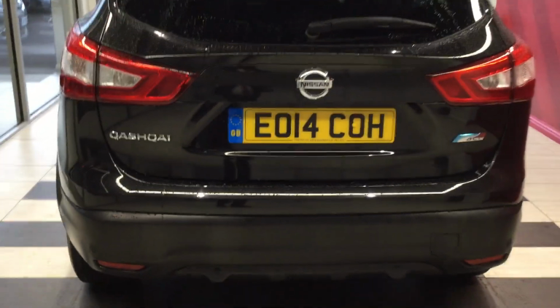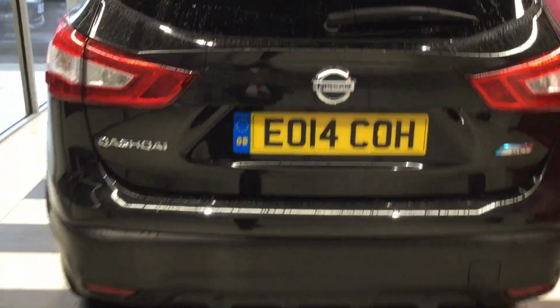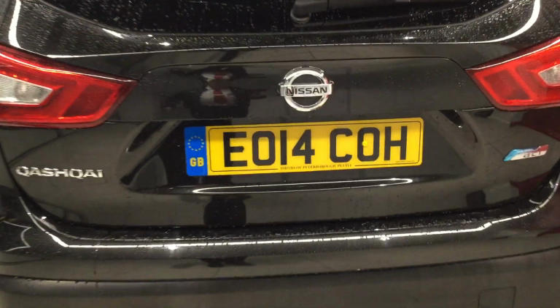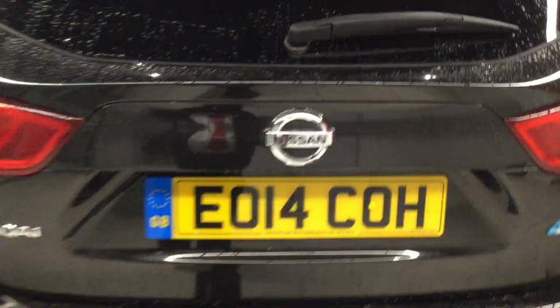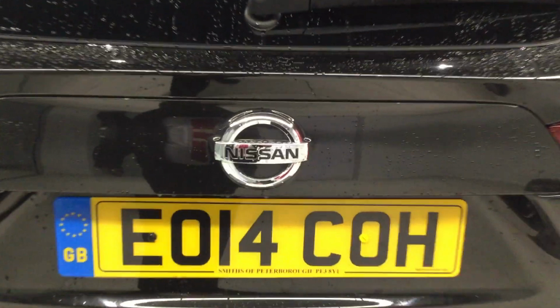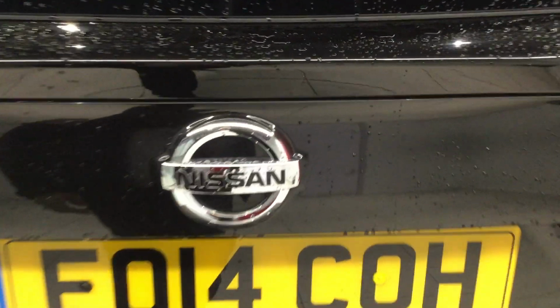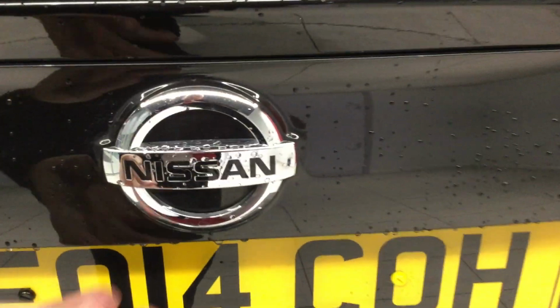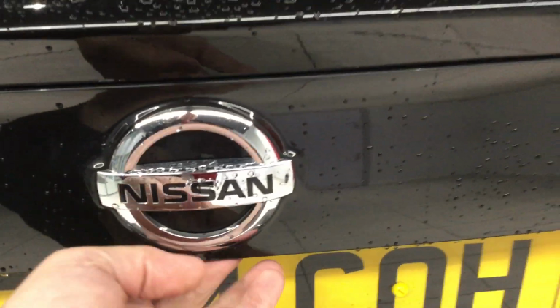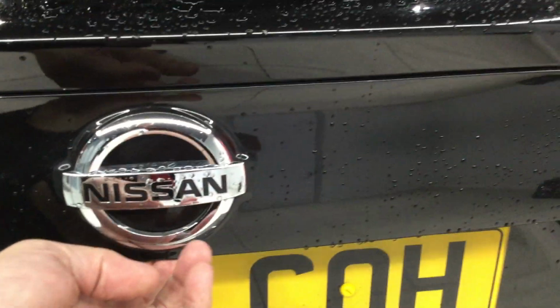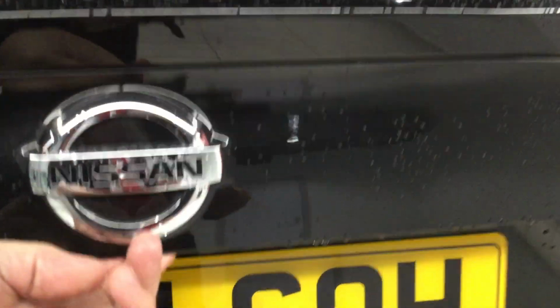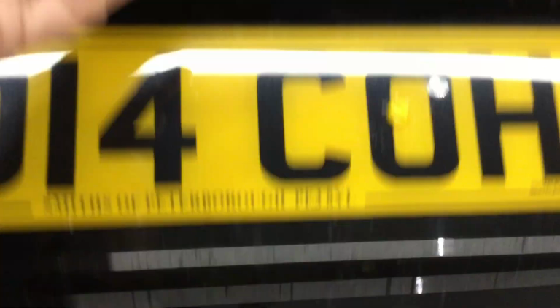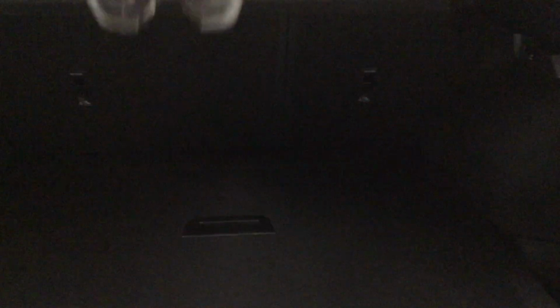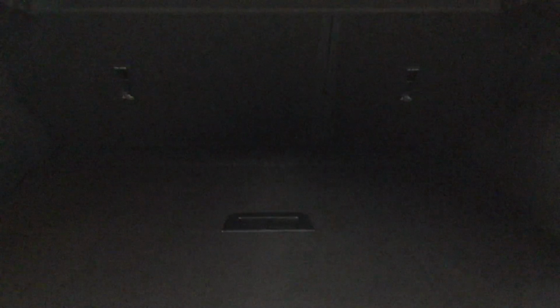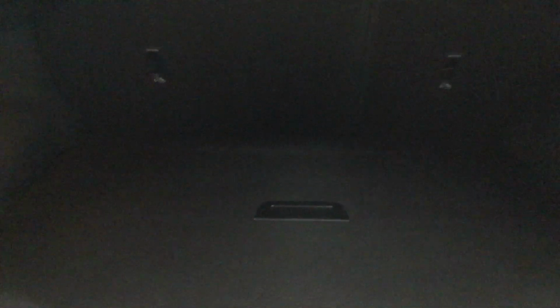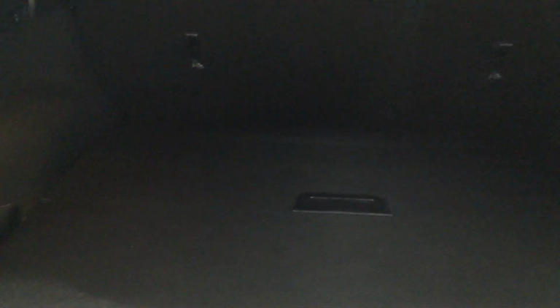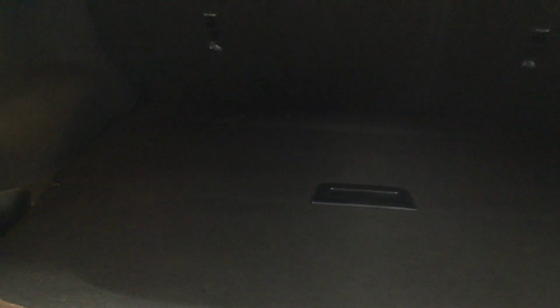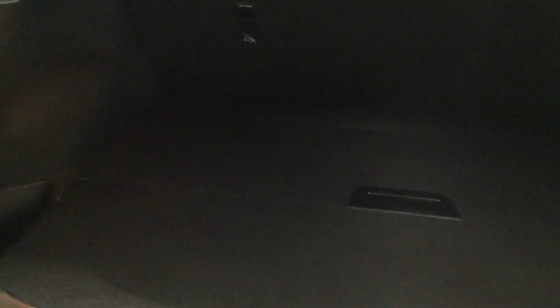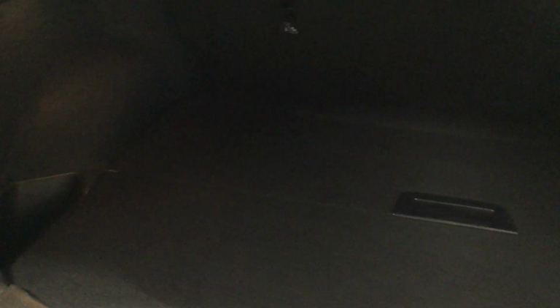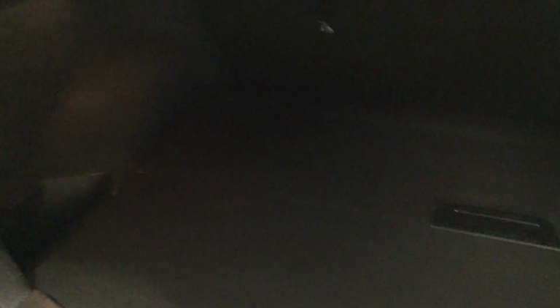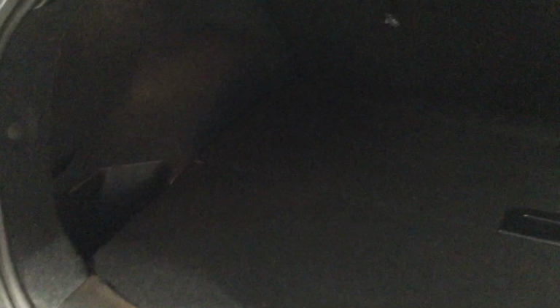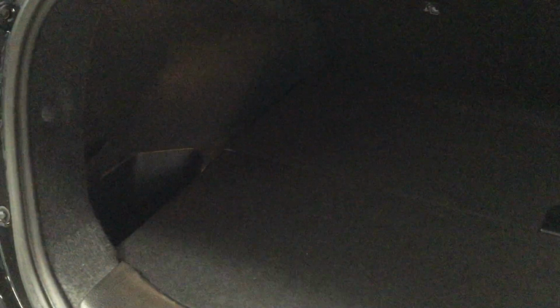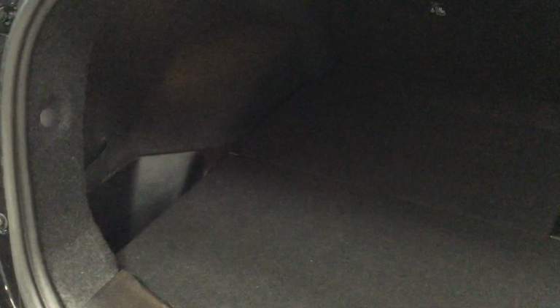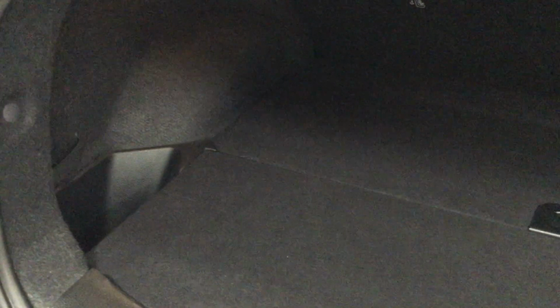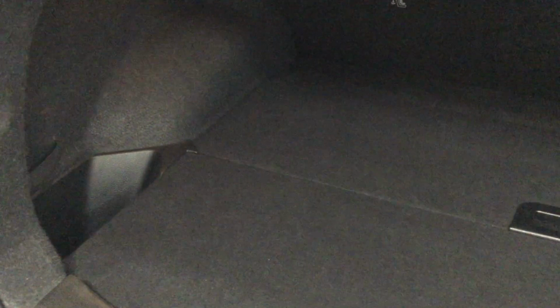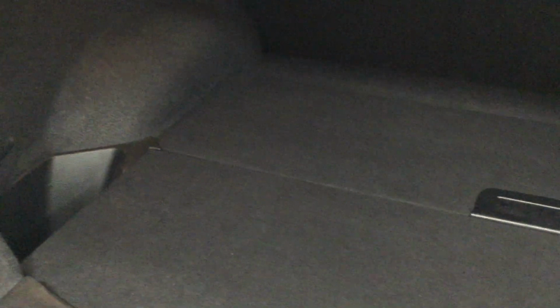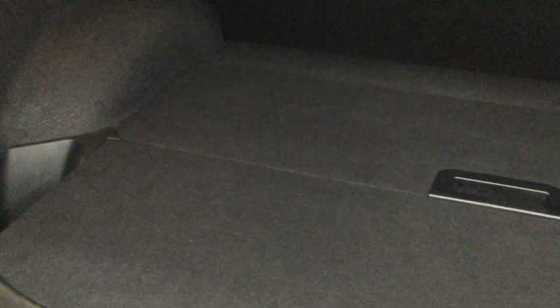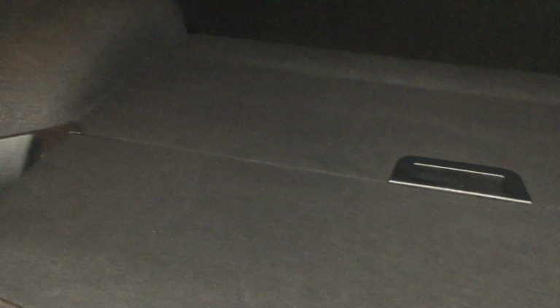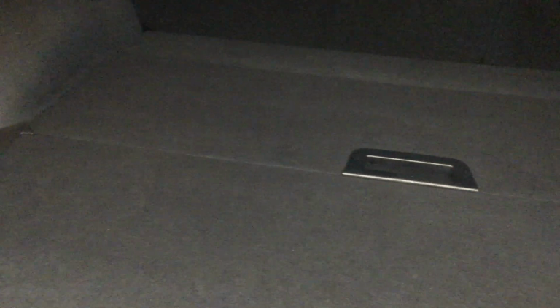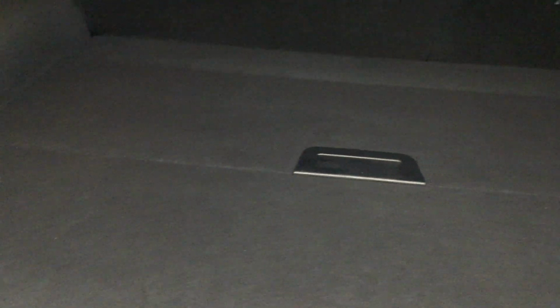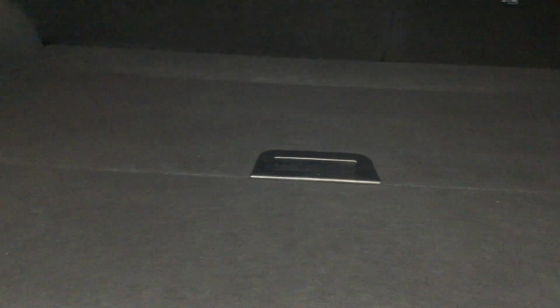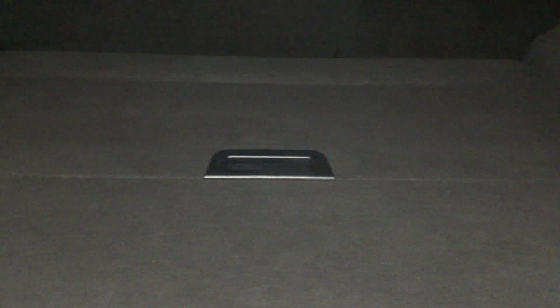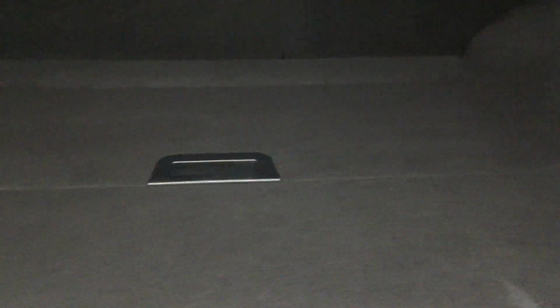Just a look inside the boot area — the boot is very spacious in the Qashqai and is in a clean and tidy condition.